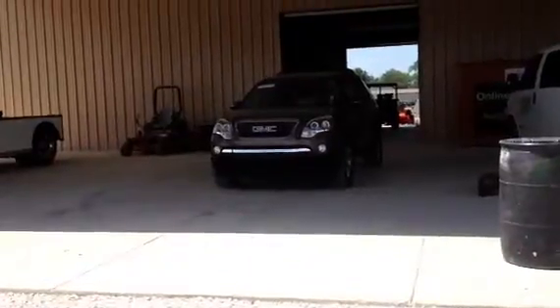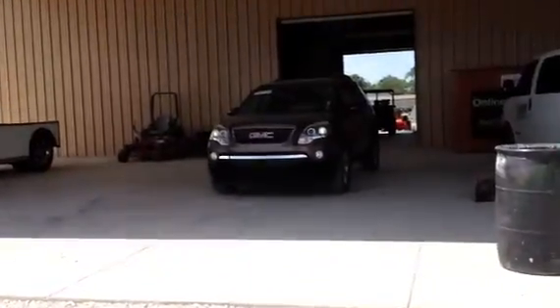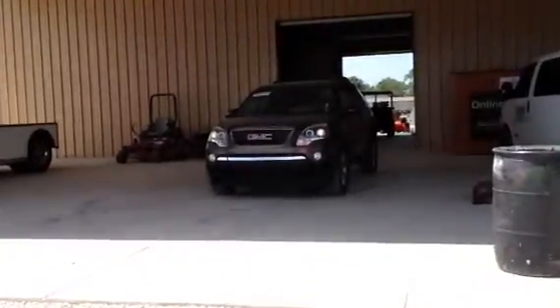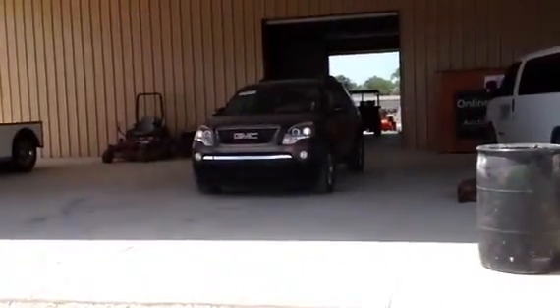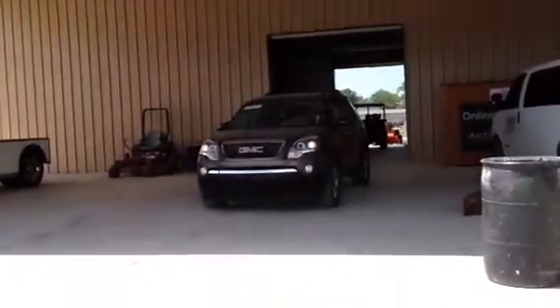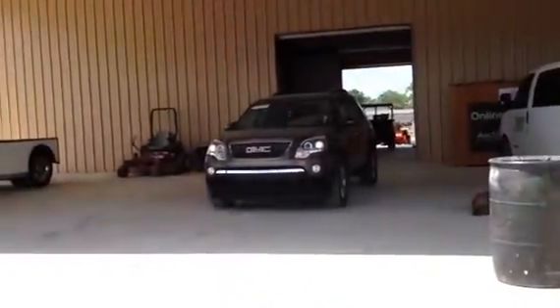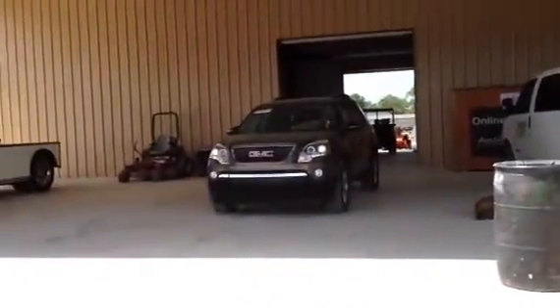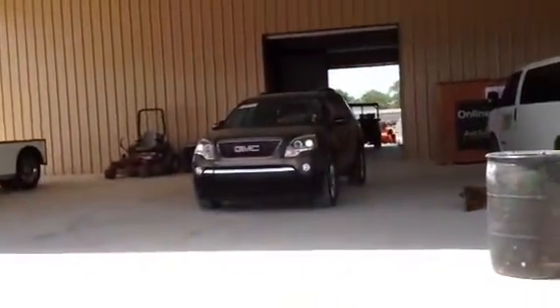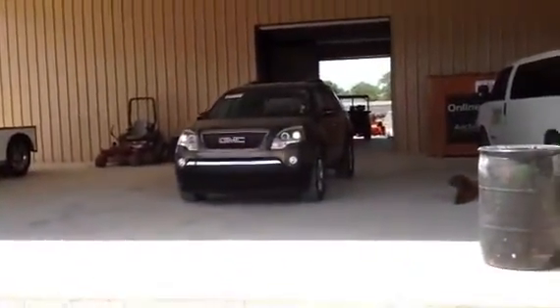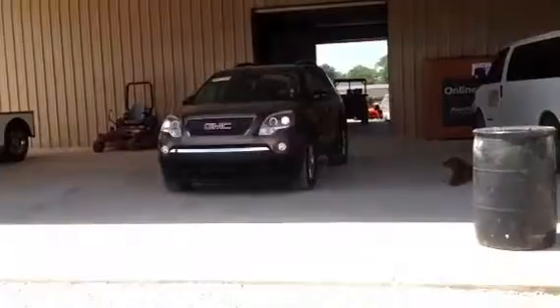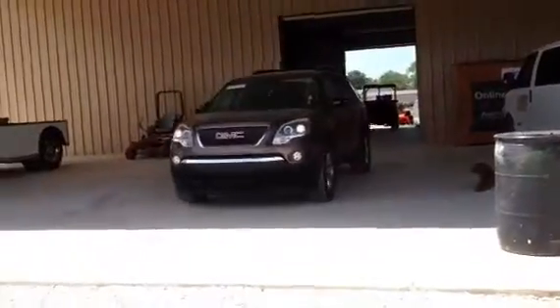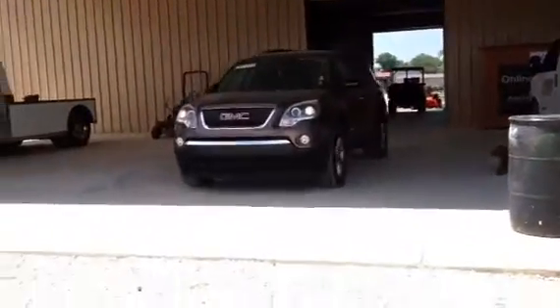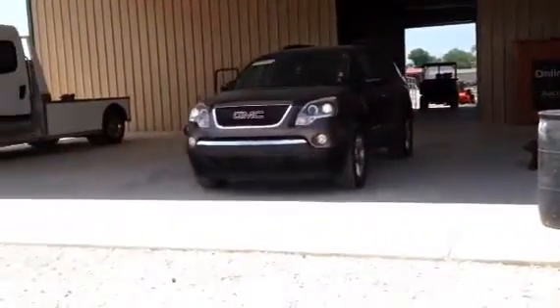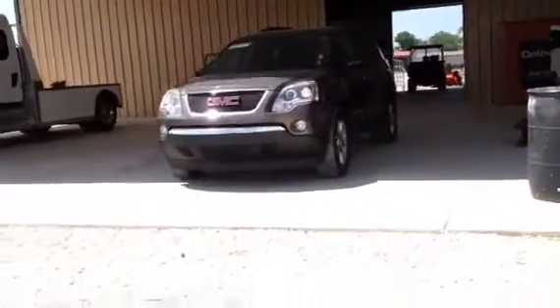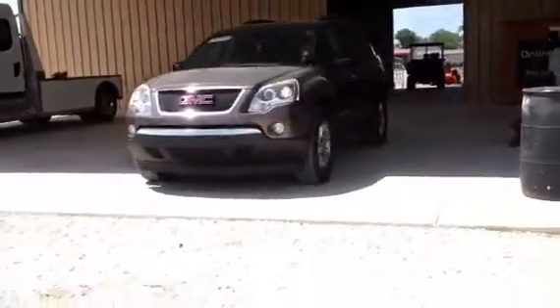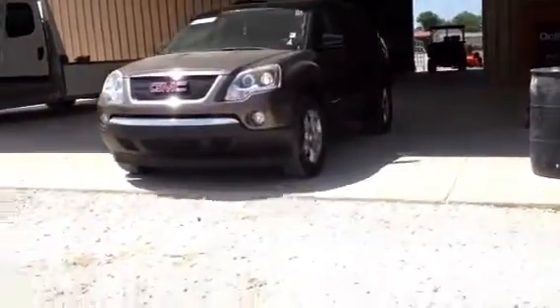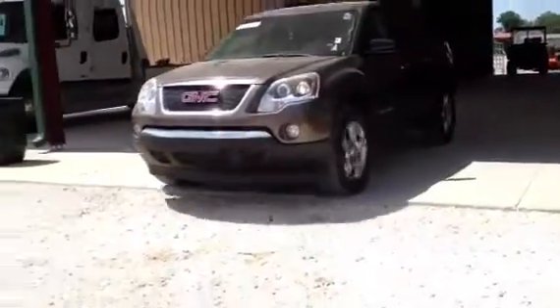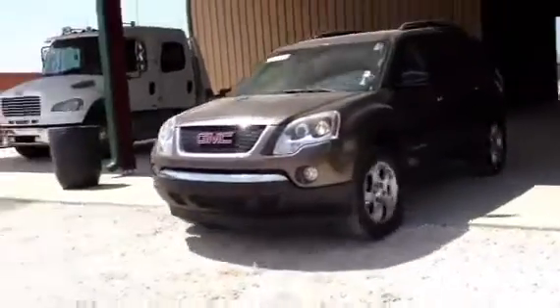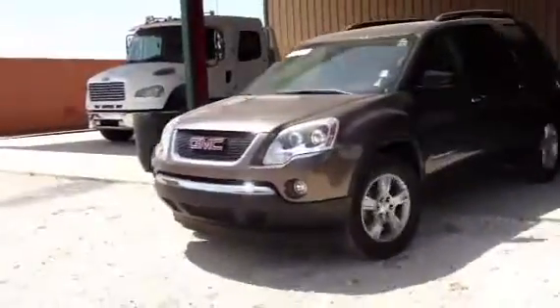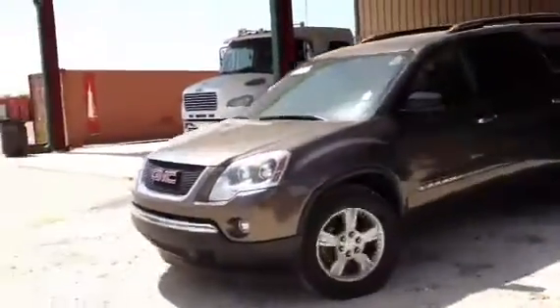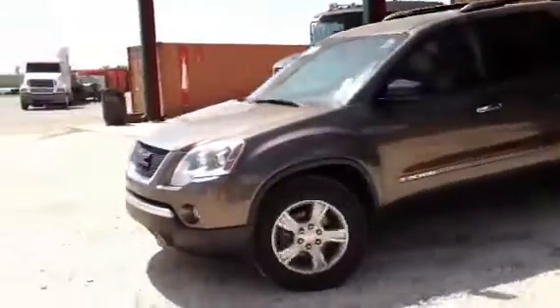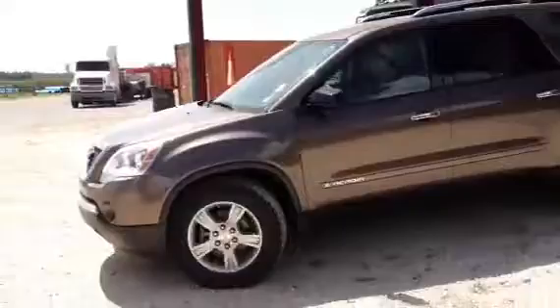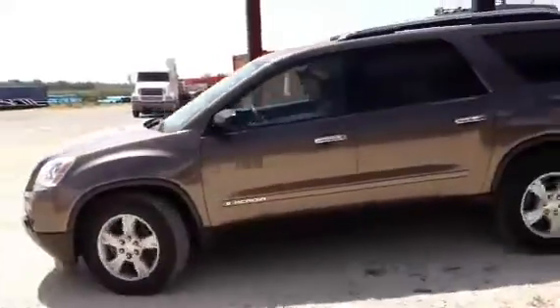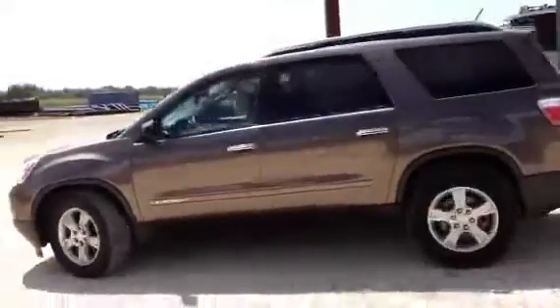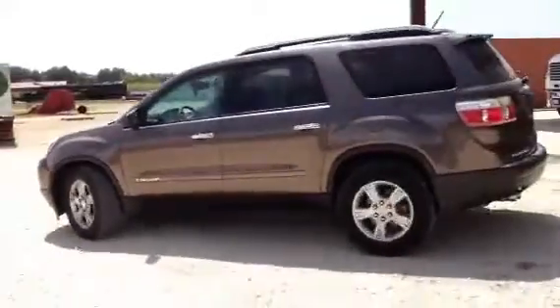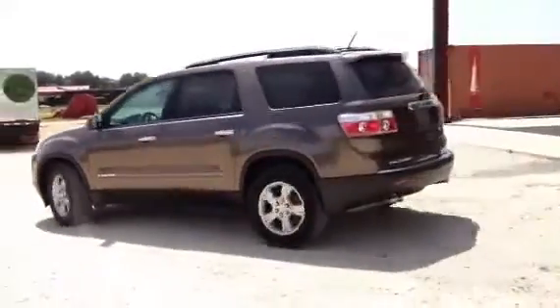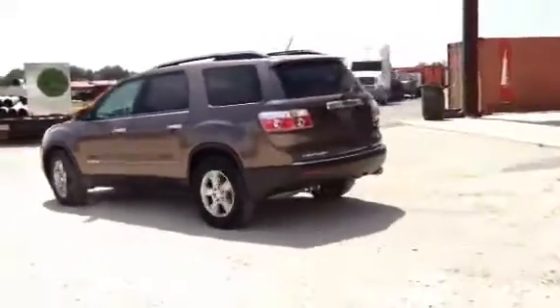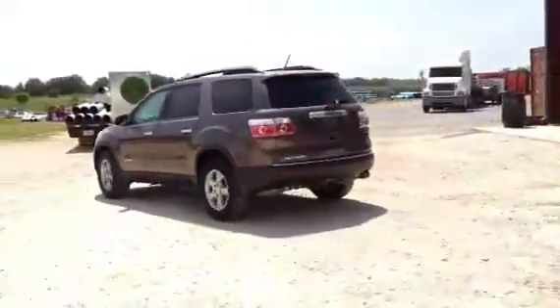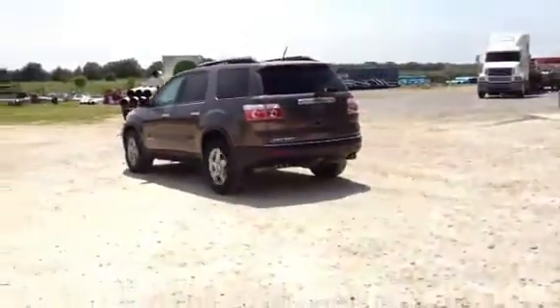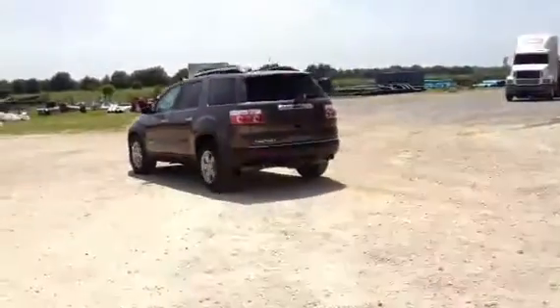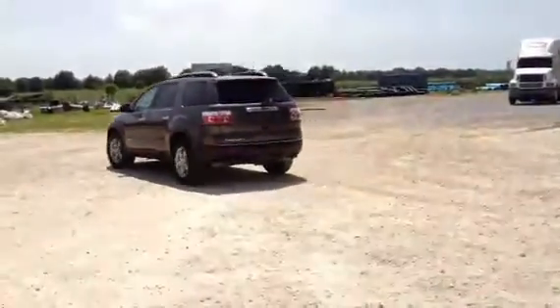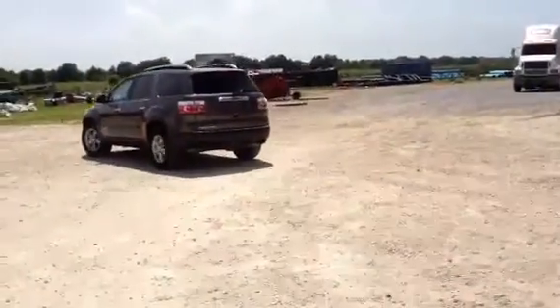As it cracks, this 07 GMC Acadia pulls out from underneath the shed — you can see it going by. The unit is in really good shape; you don't see an Acadia on the auction block very often.